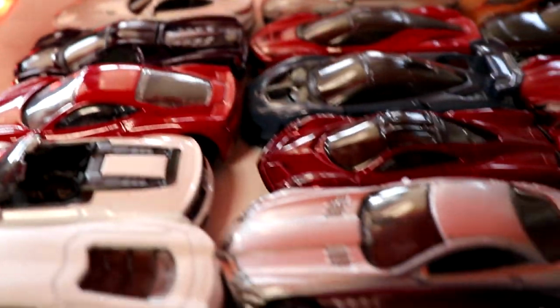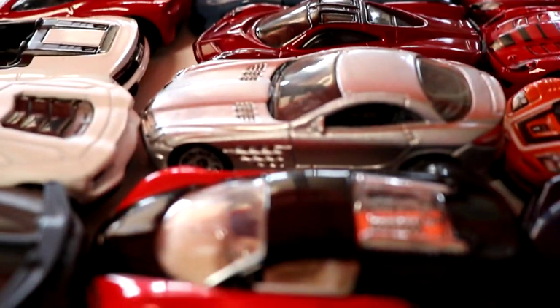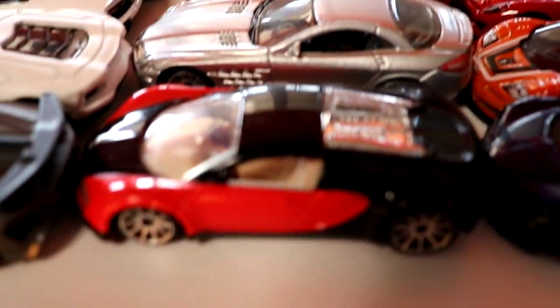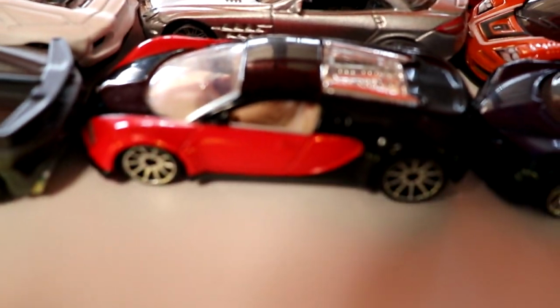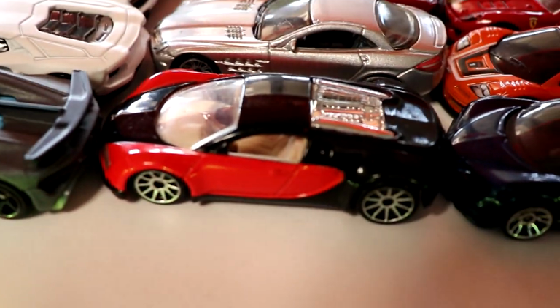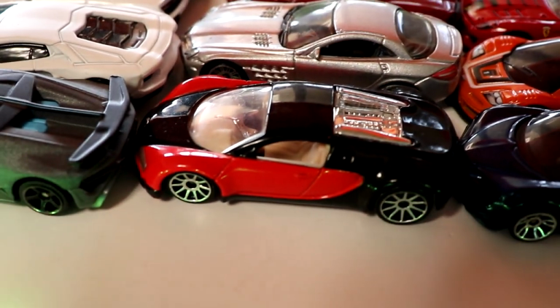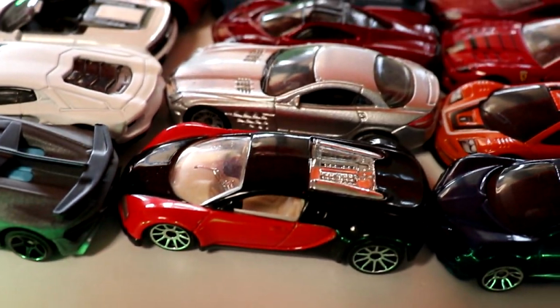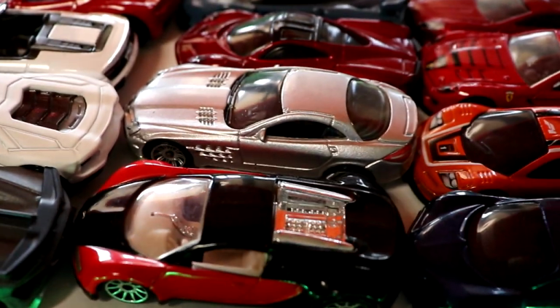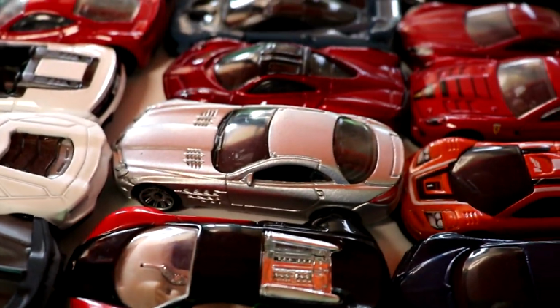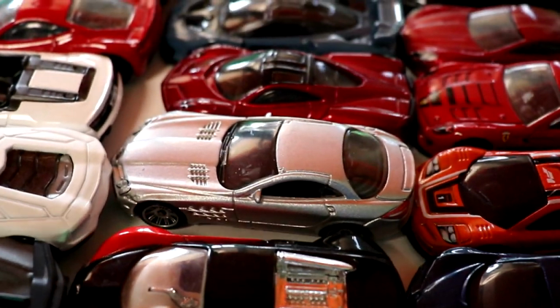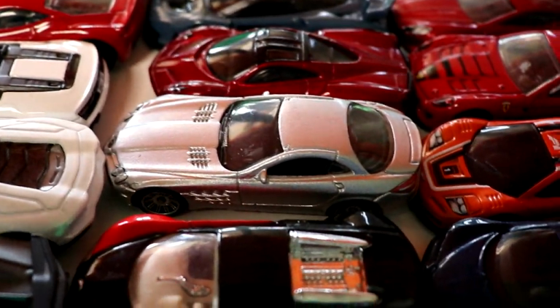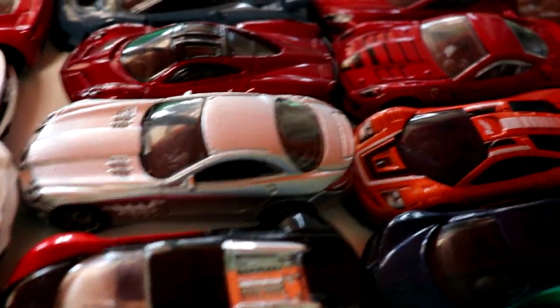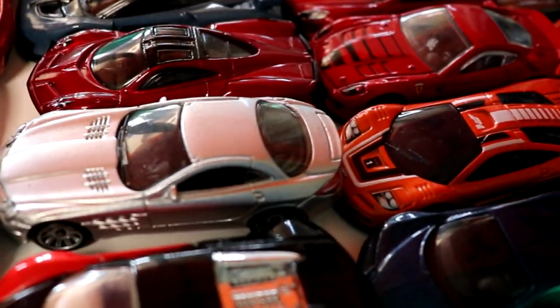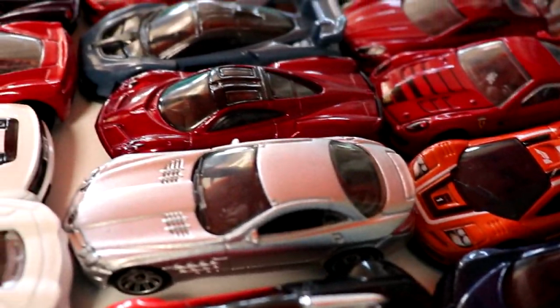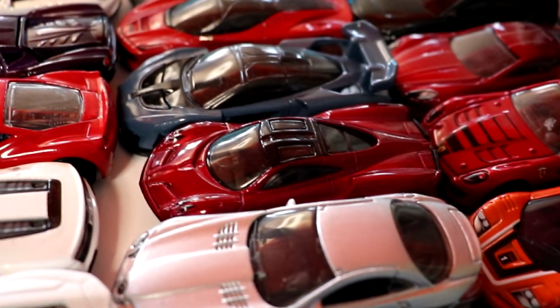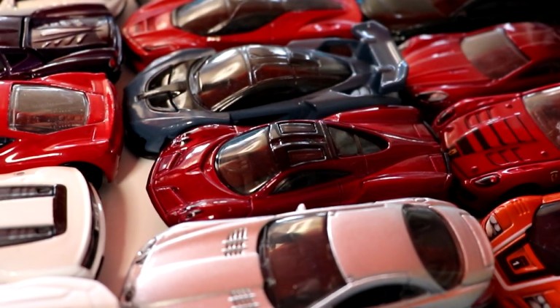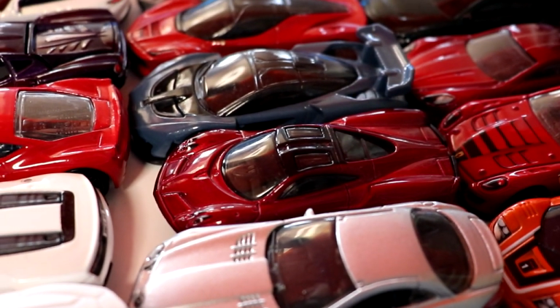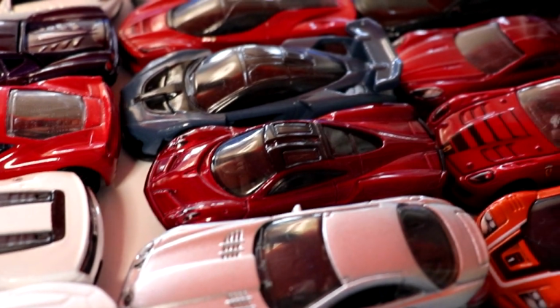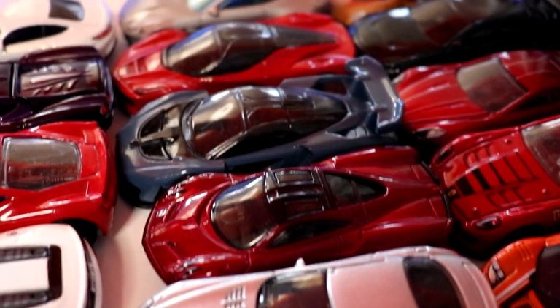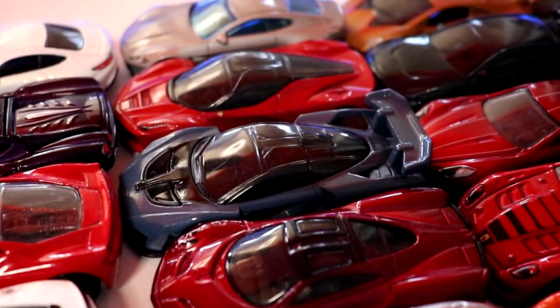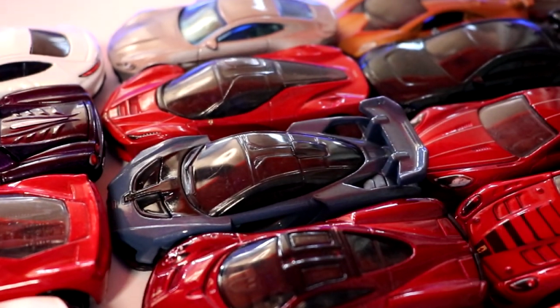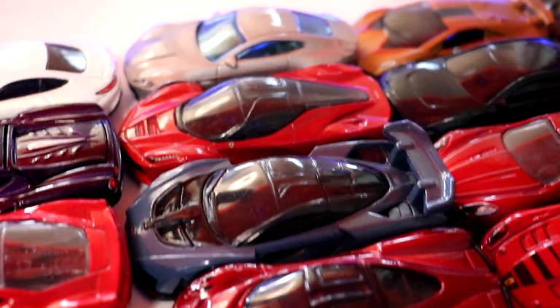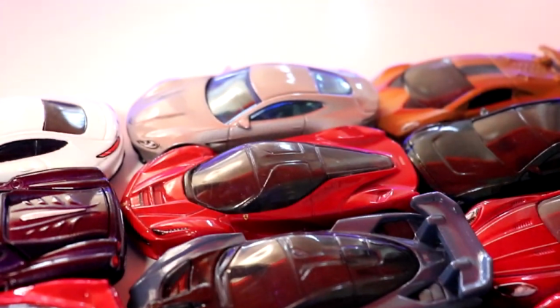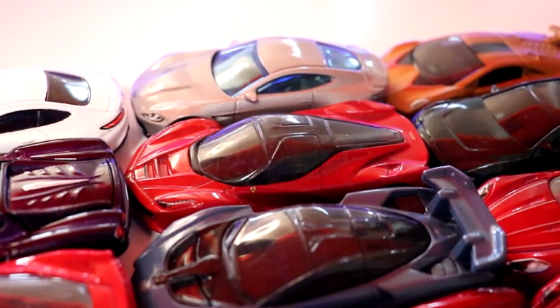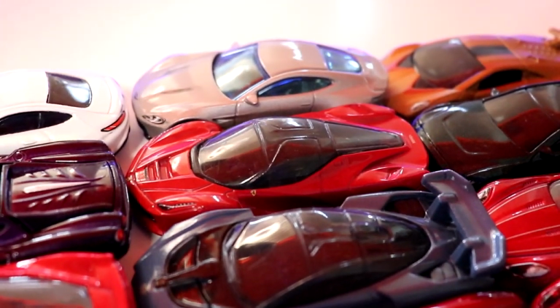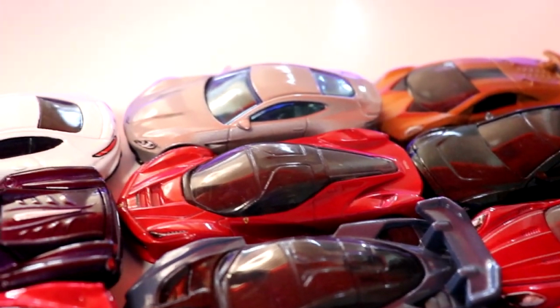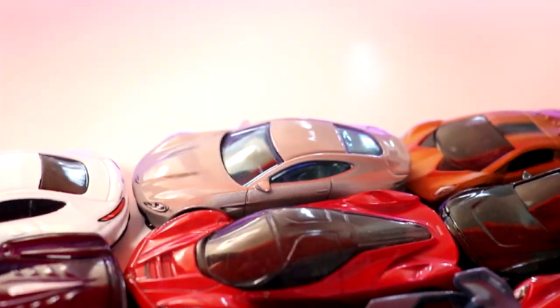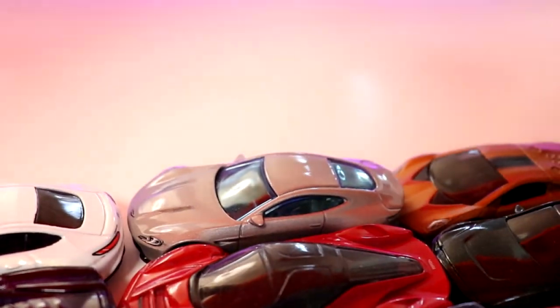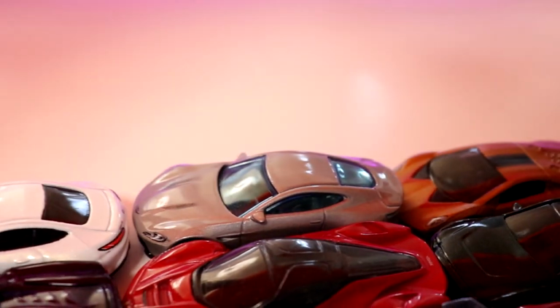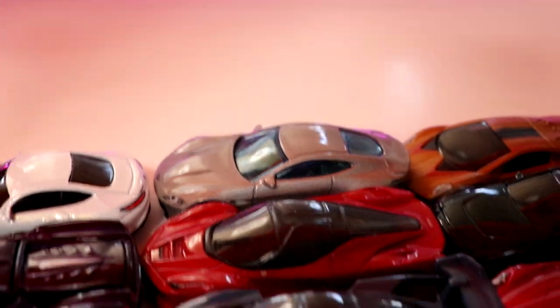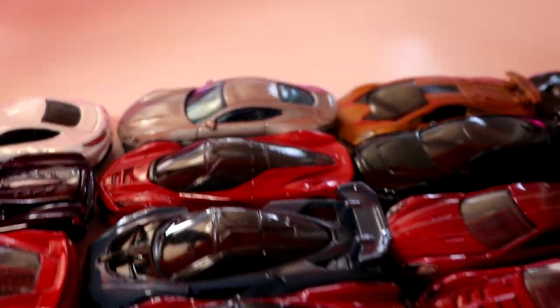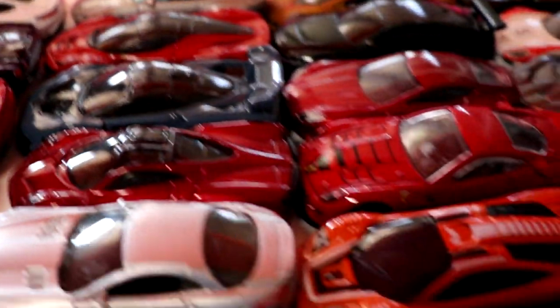In the second race we have the Bugatti Veyron, the Mercedes-Benz SLR McLaren, the Pagani Huayra, the McLaren Senna, the Ferrari LaFerrari, and the Aston Martin DB10.